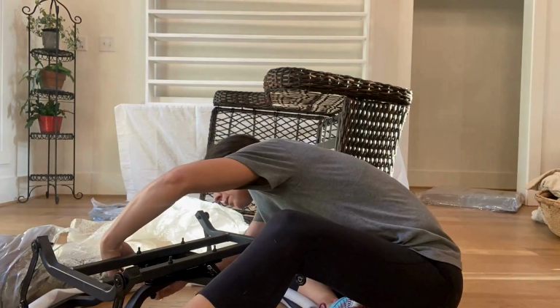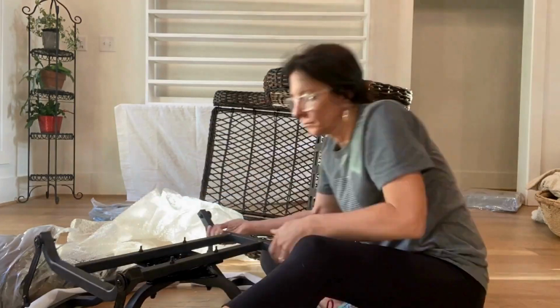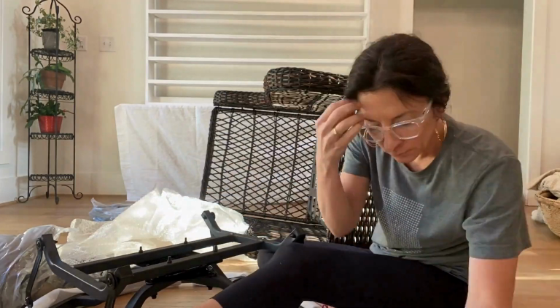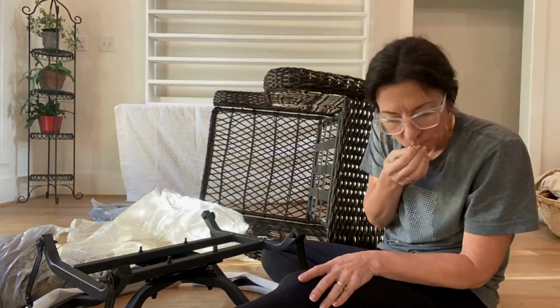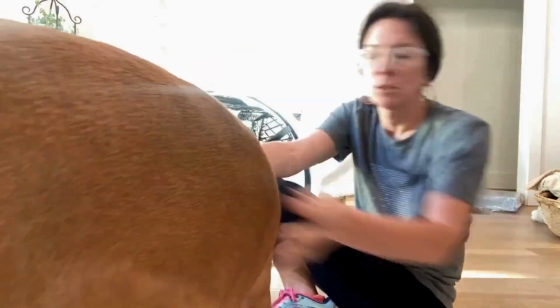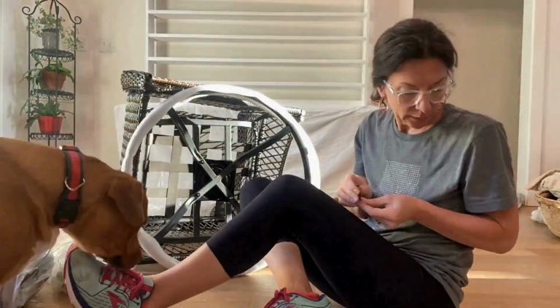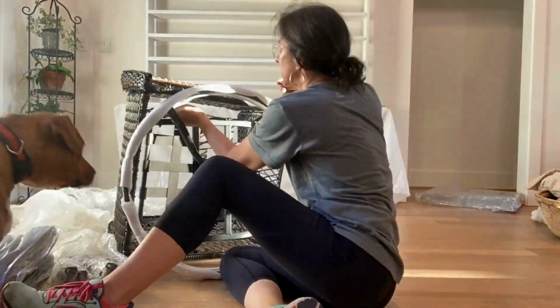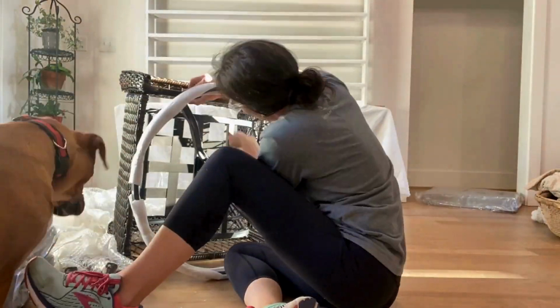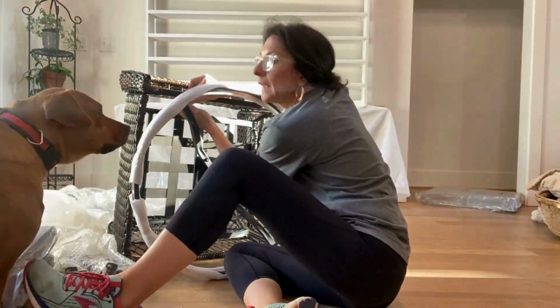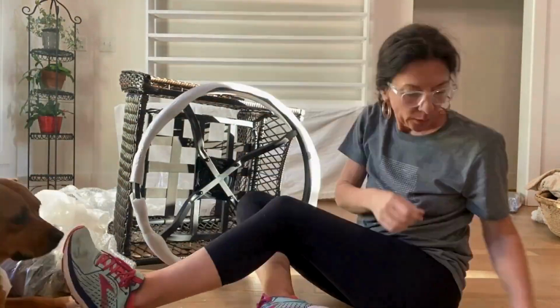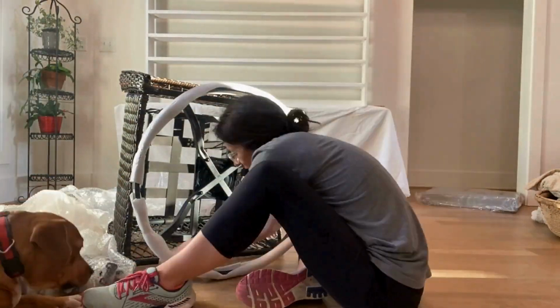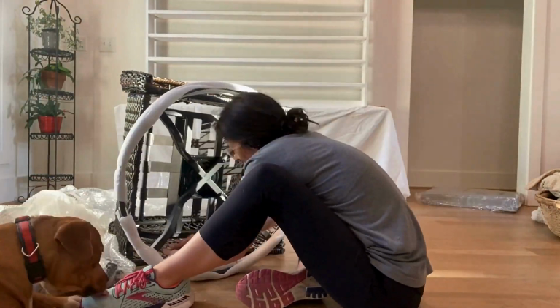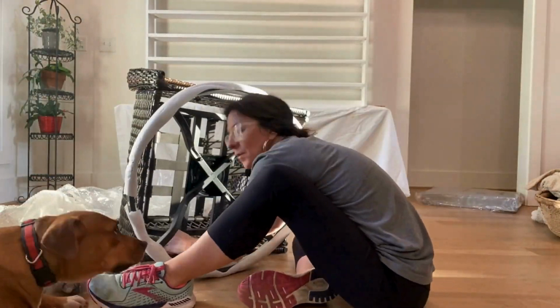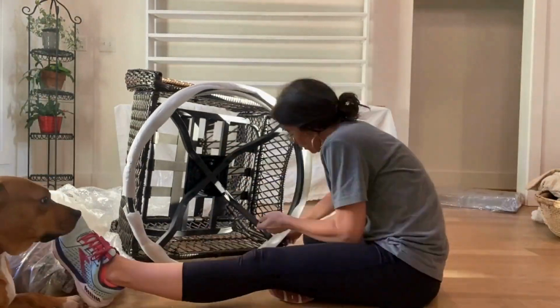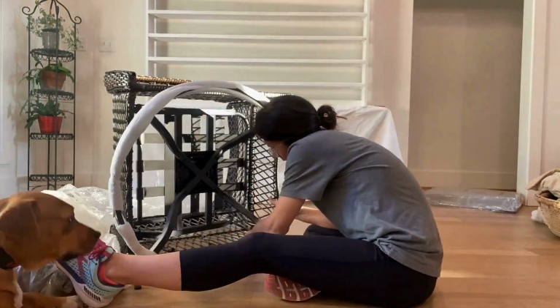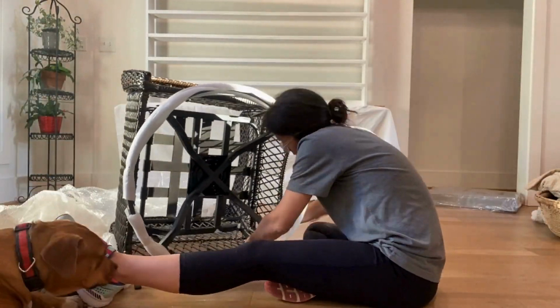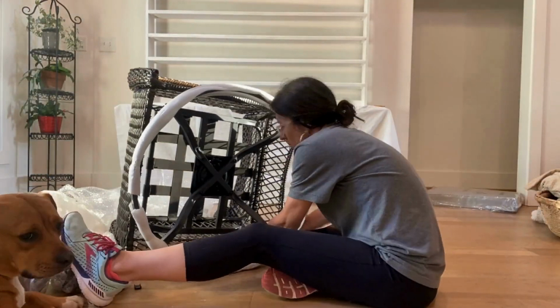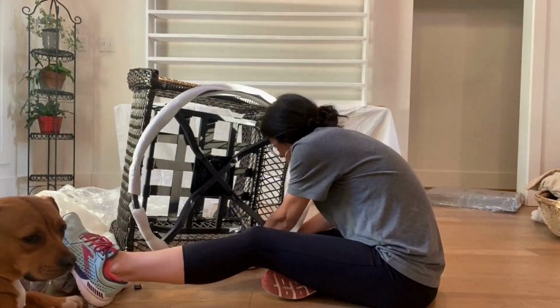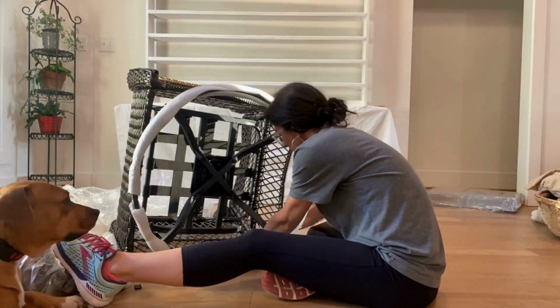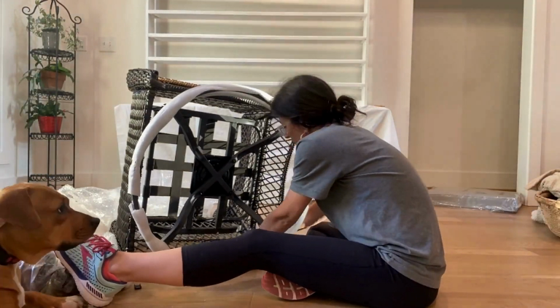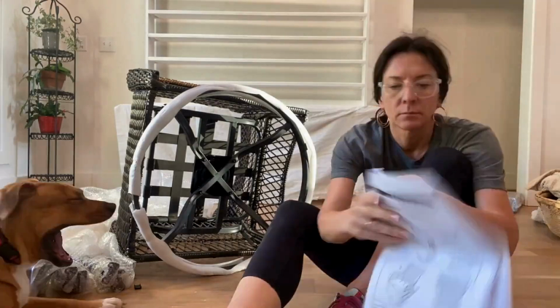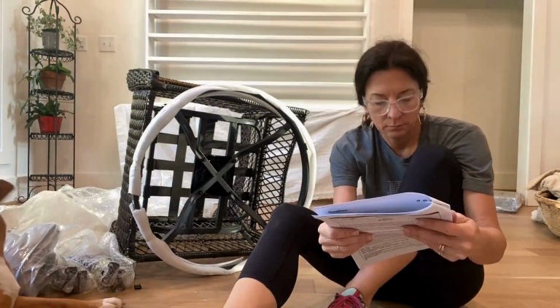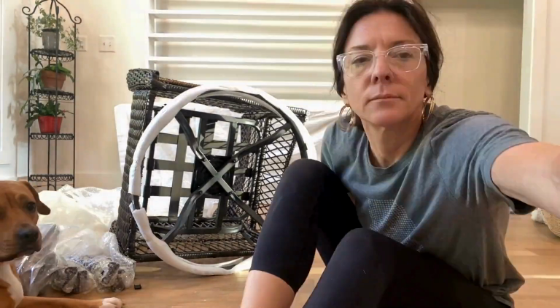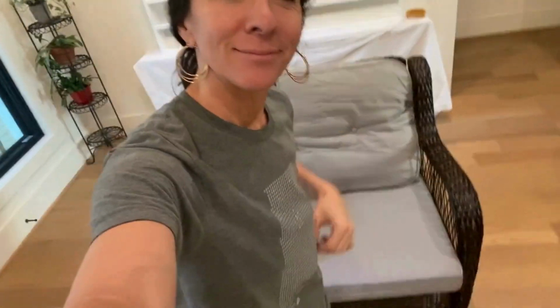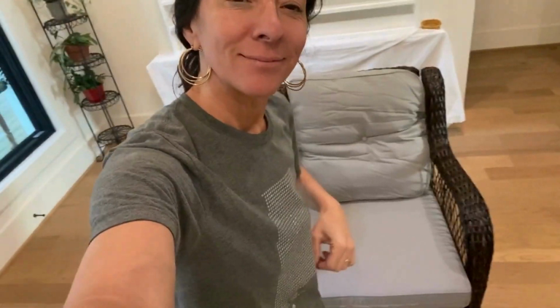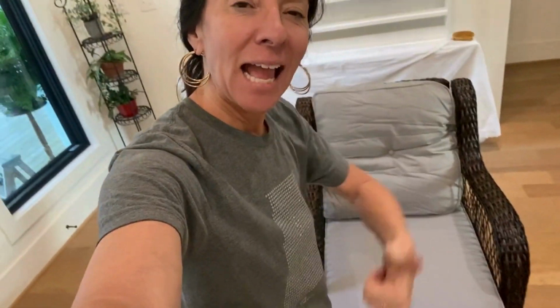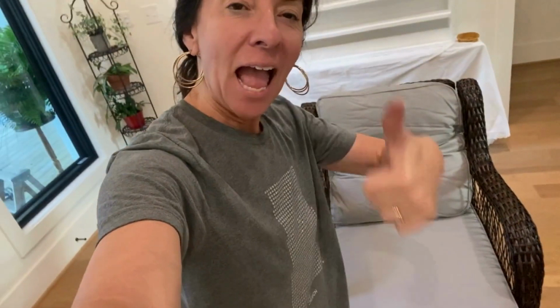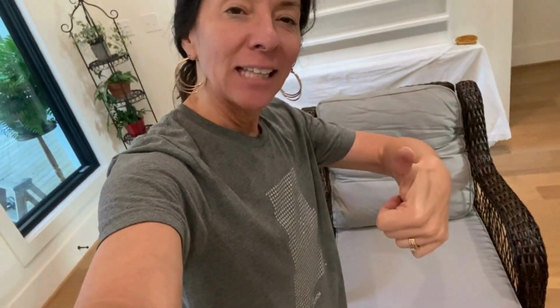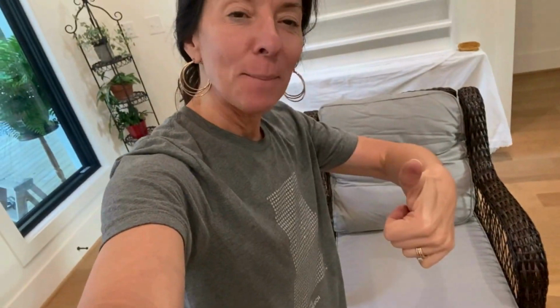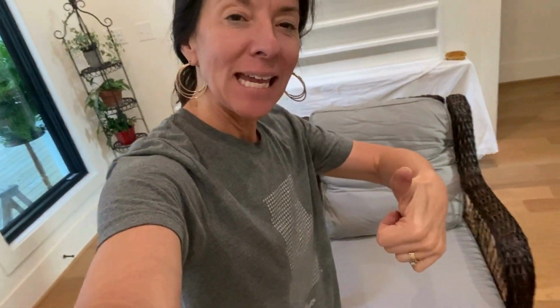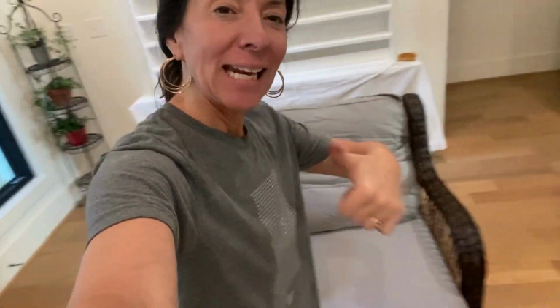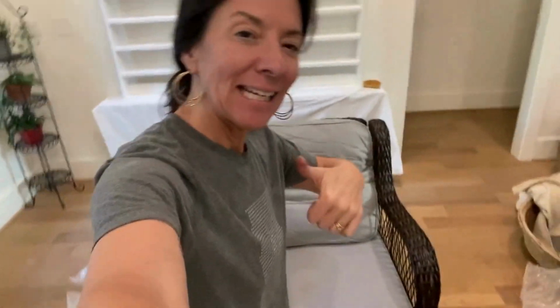Once I kind of got the hang of everything going, it flowed really quickly. I got it done. Pretty proud of this one. Look at me — I did it!